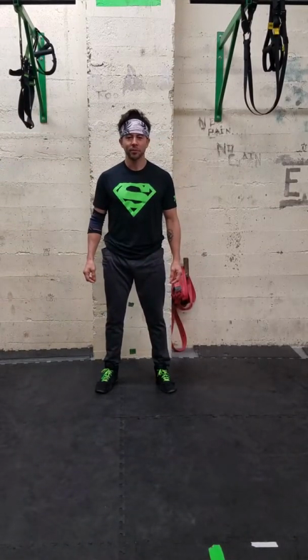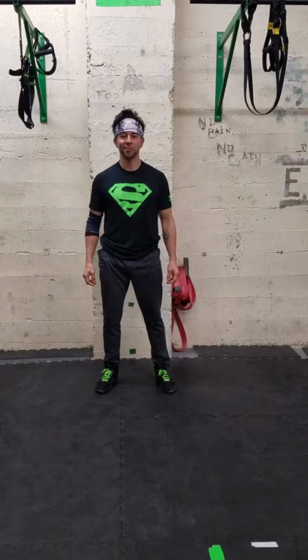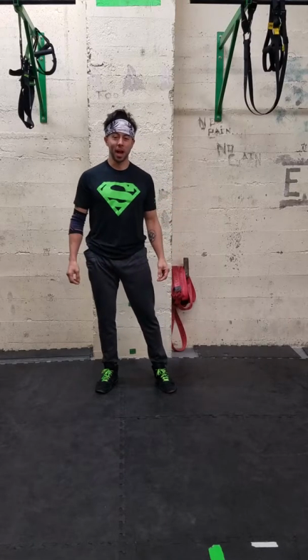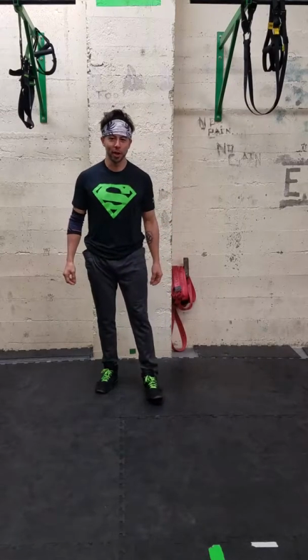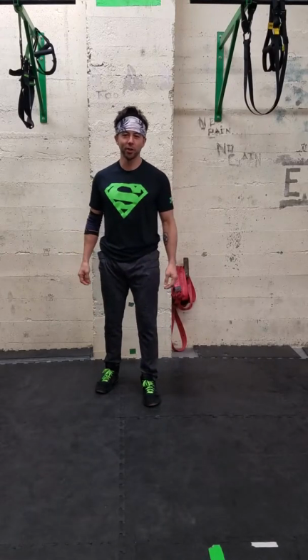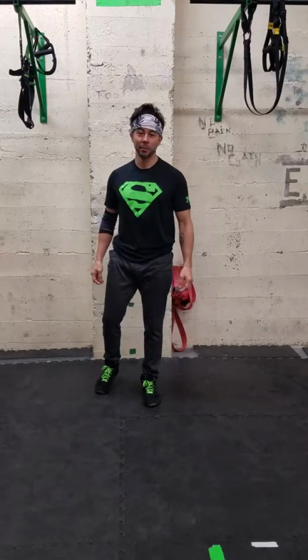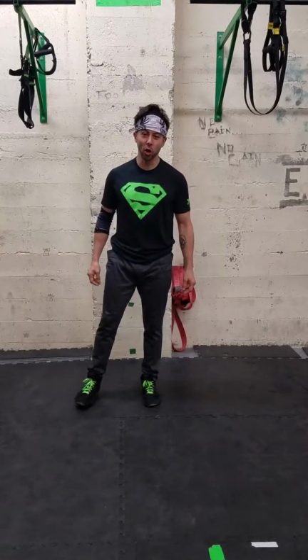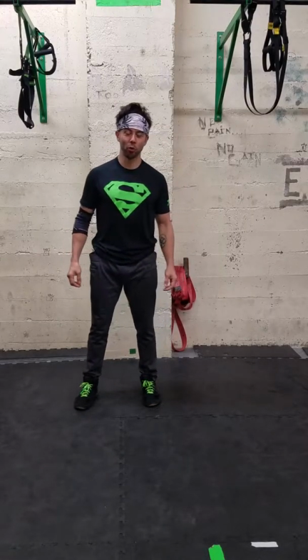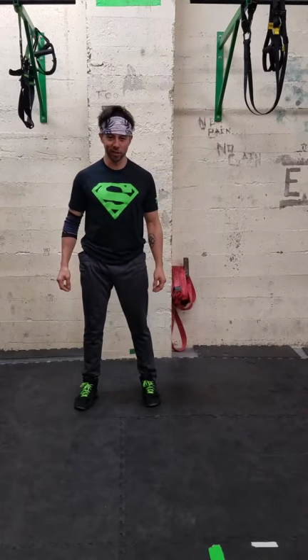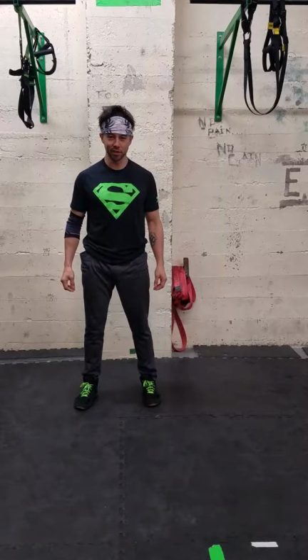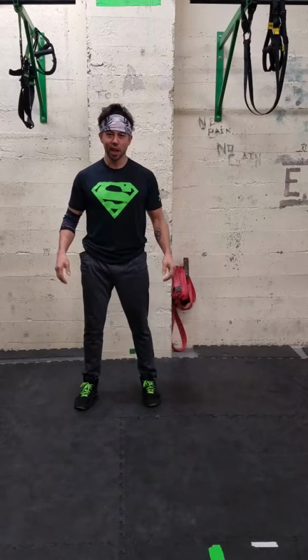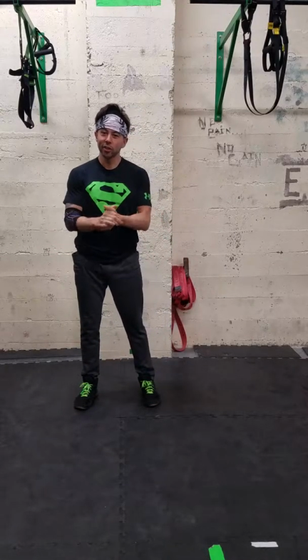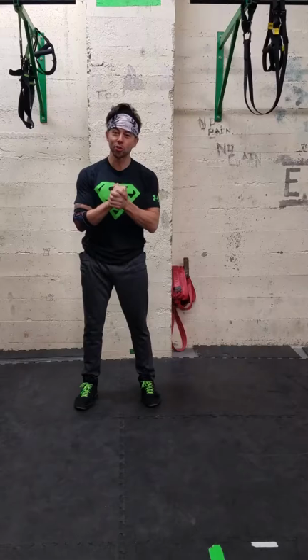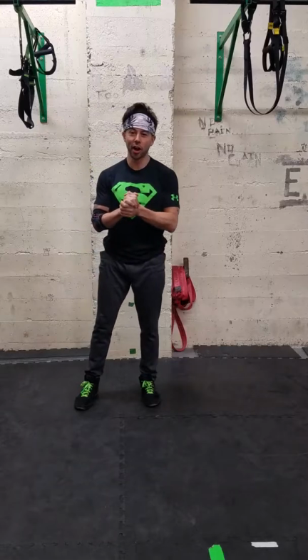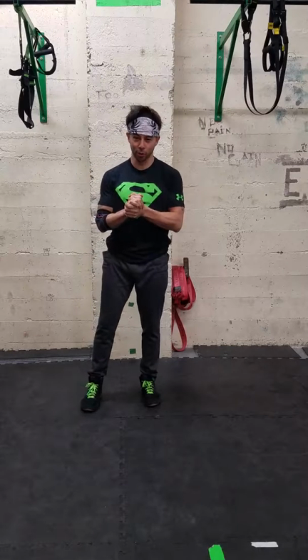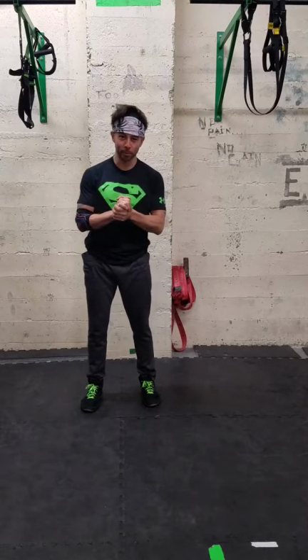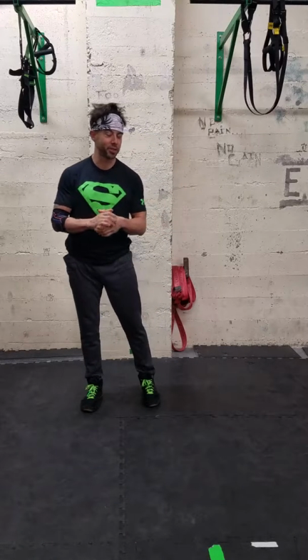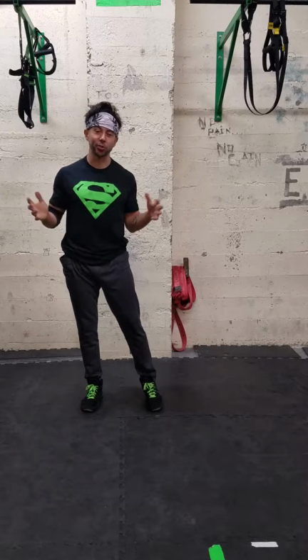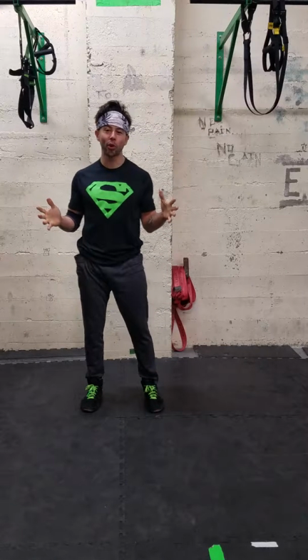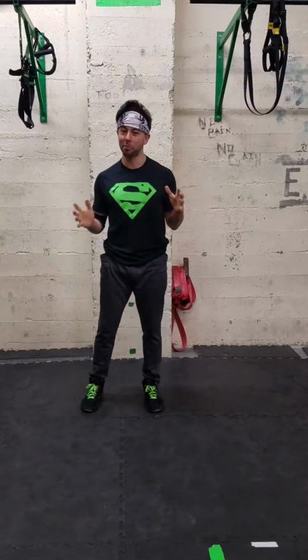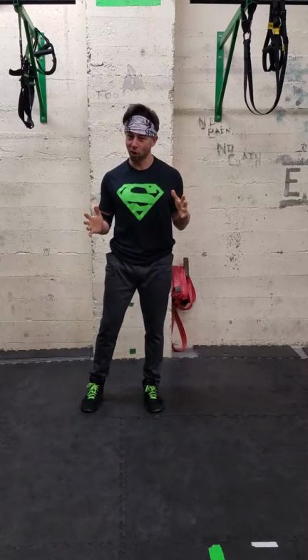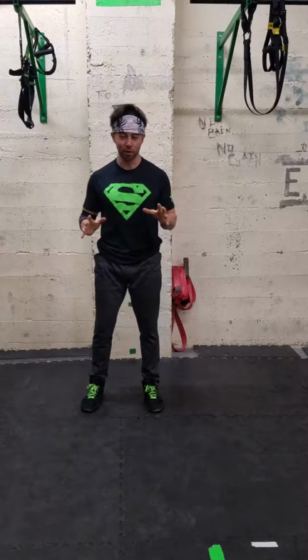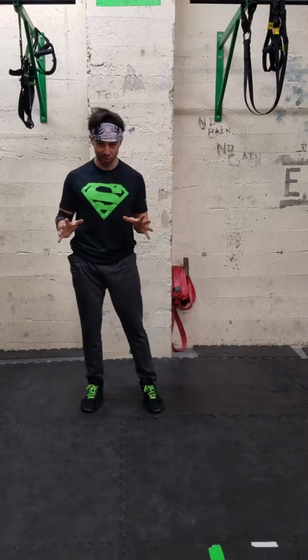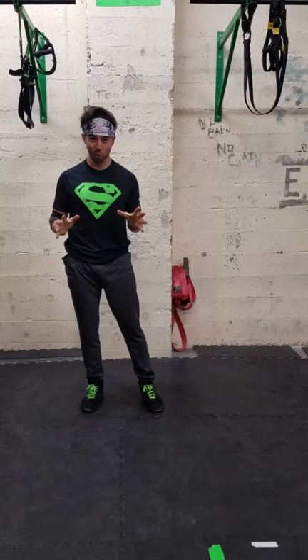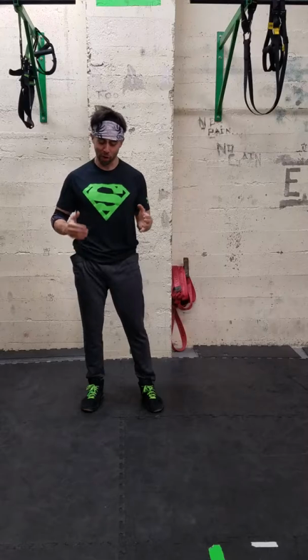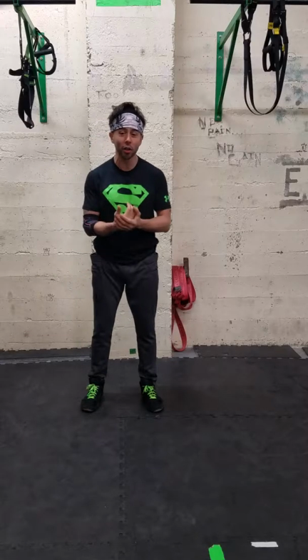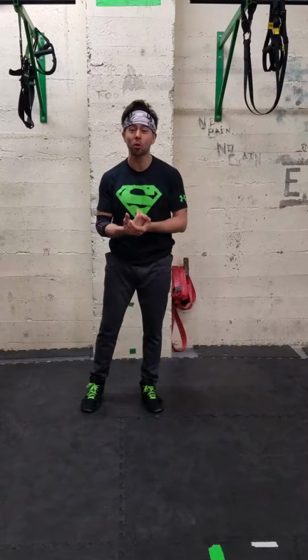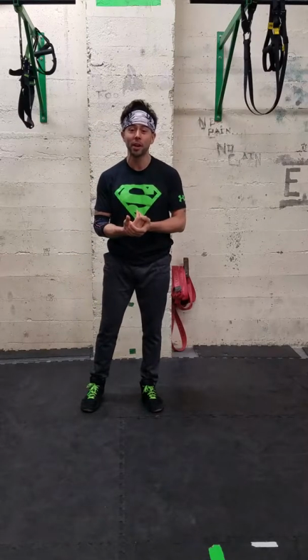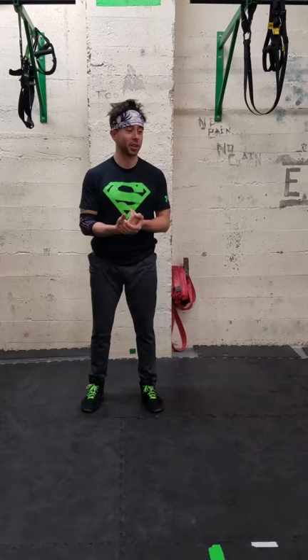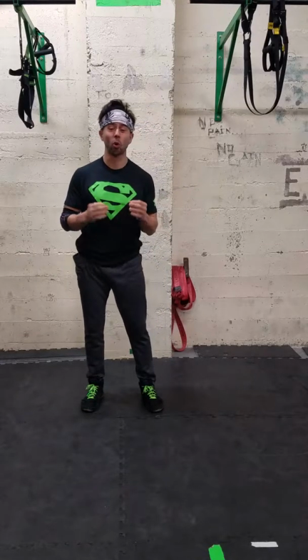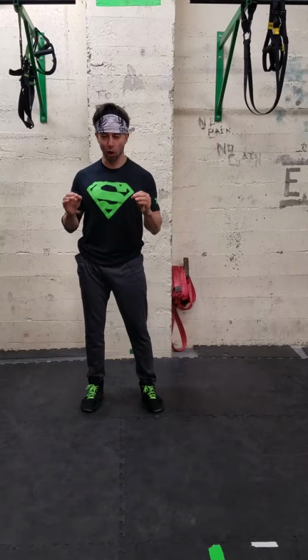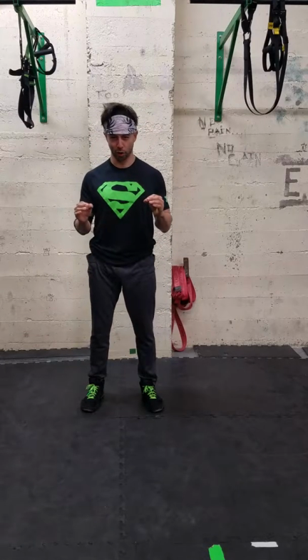Hi, I'm Coach Pedro and I'm the lead coach at Movement Athletics. I'm here to get you started off with a great warm-up, because every great workout must start with an awesome warm-up. Quality of the warm-up is going to give you a more quality workout.